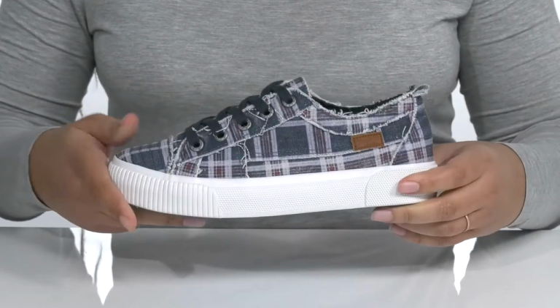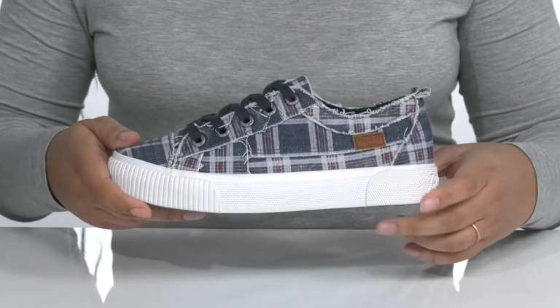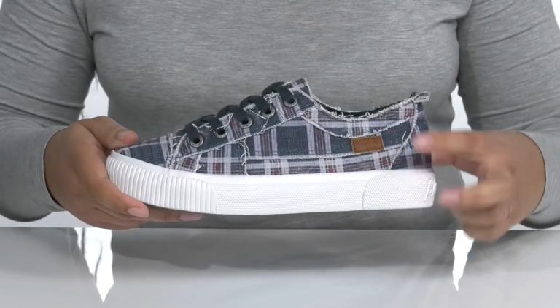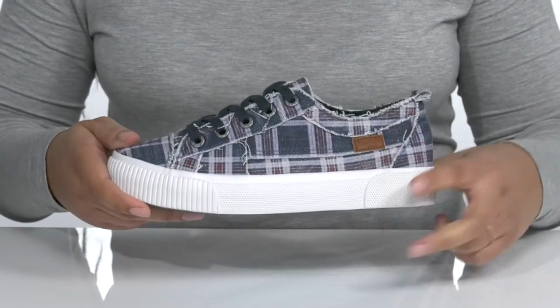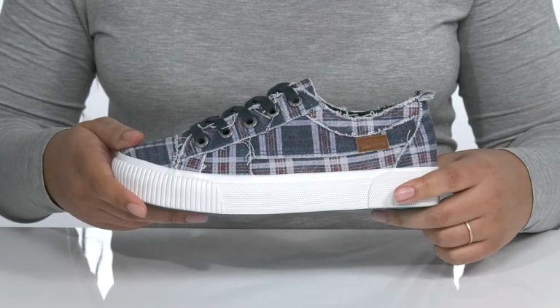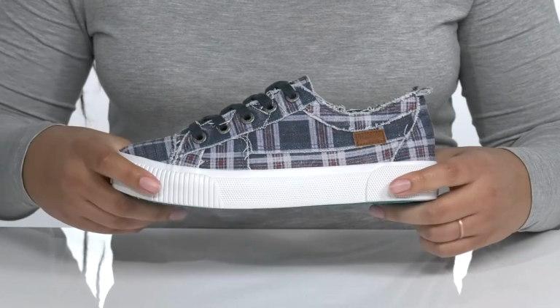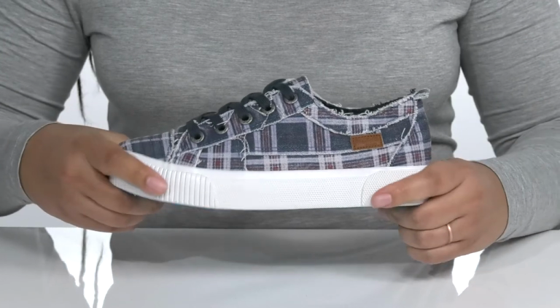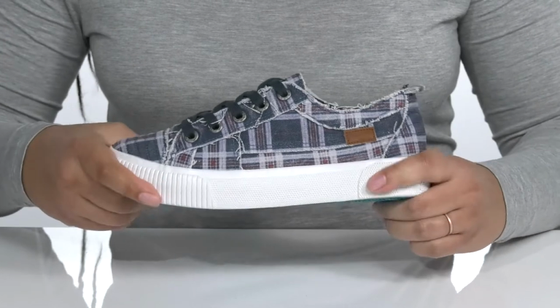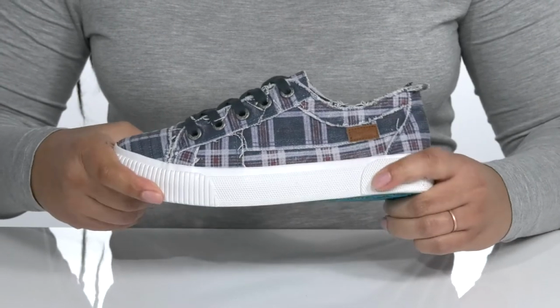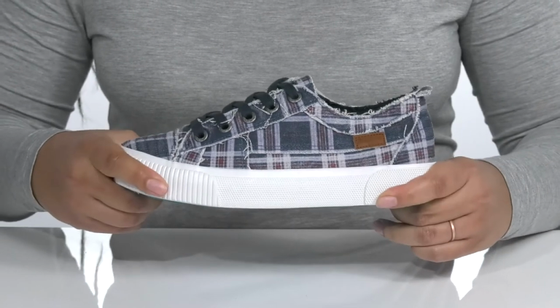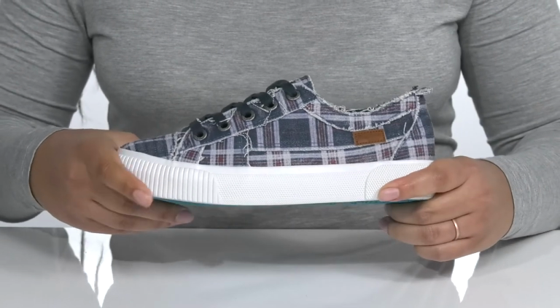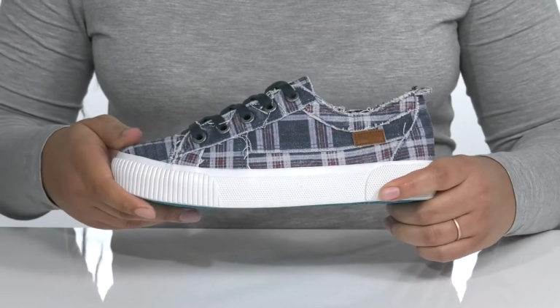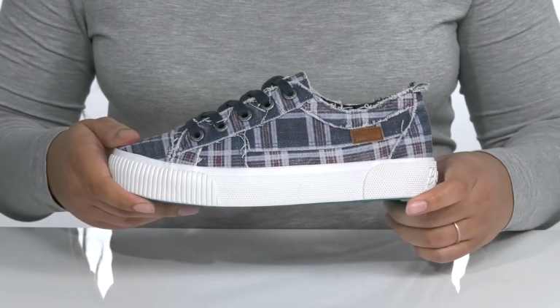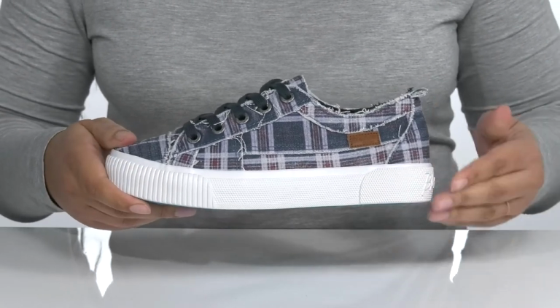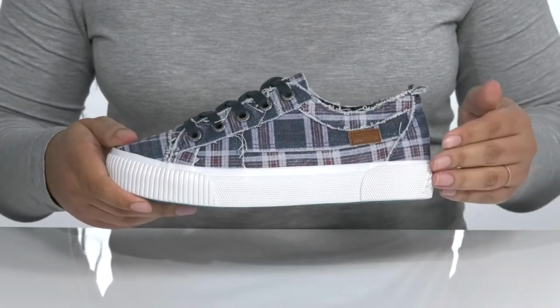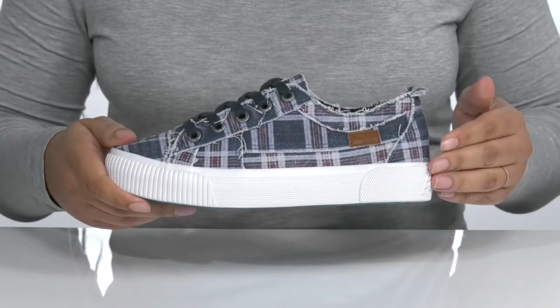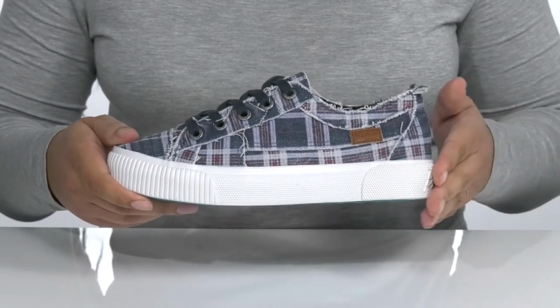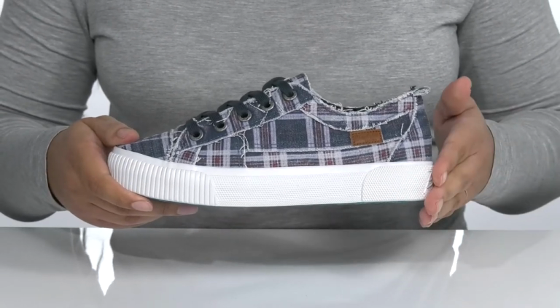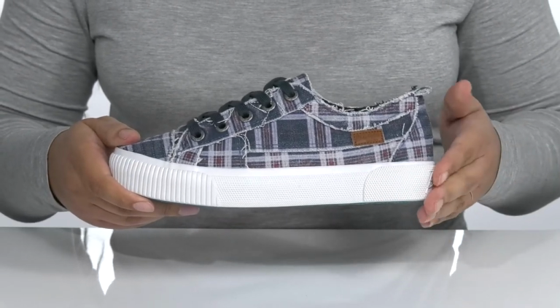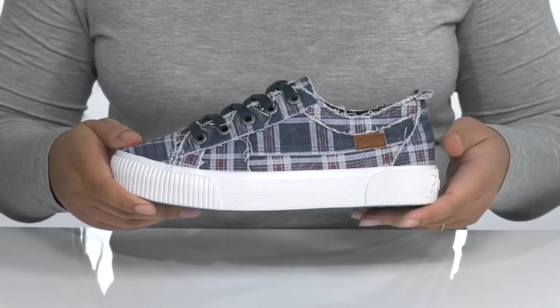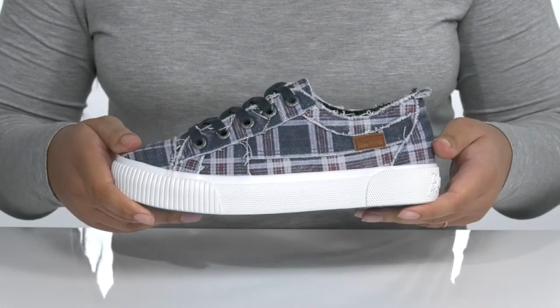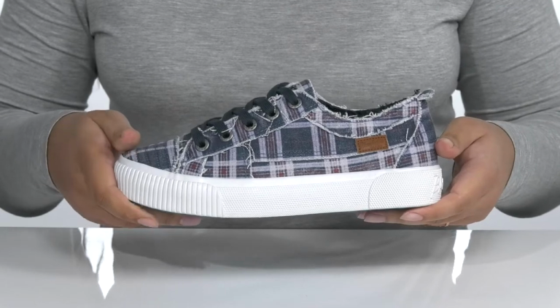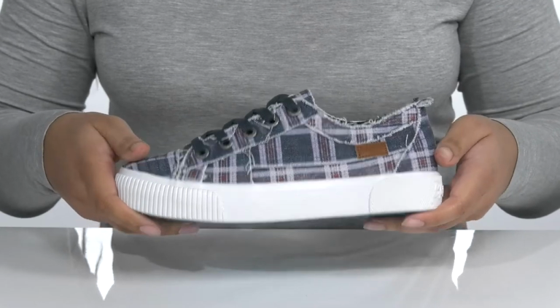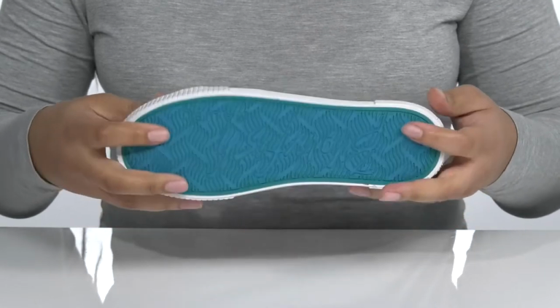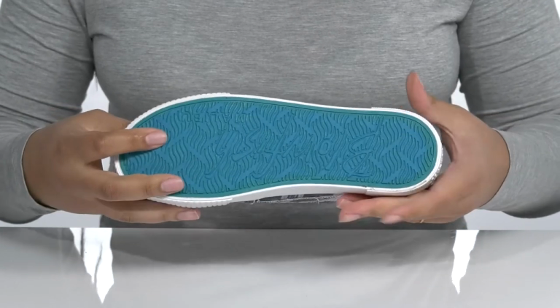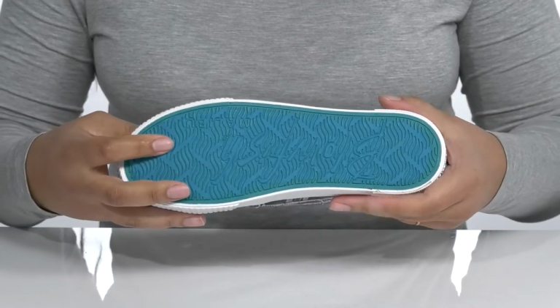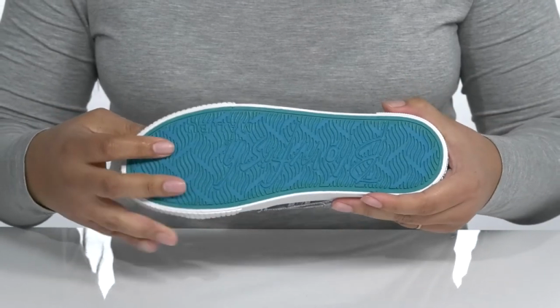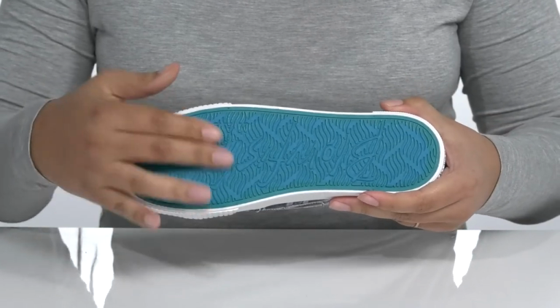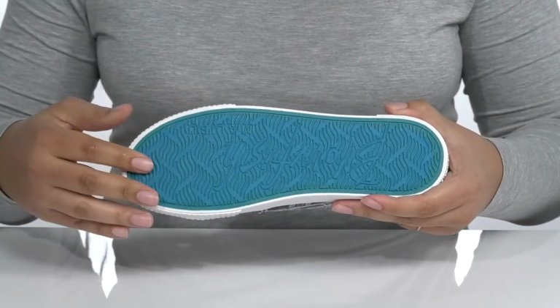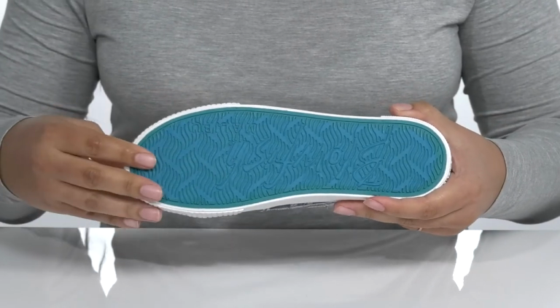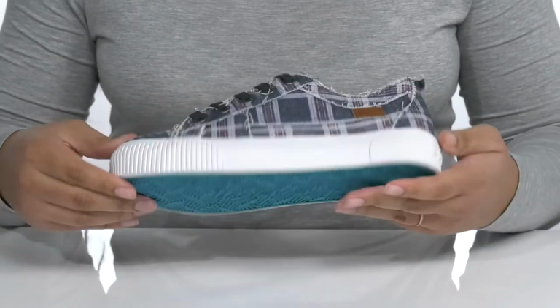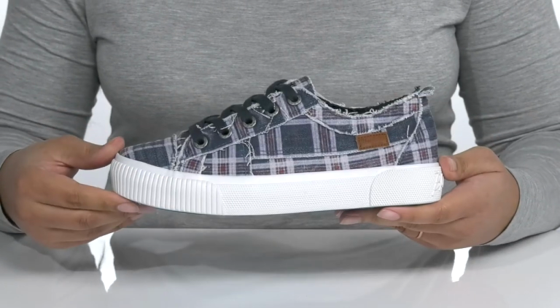The midsole adds some contrast to the shoe with a sturdy build, and you'll get almost a 2-inch boost in height from the platform. It's all on top of a durable textile outsole that is textured for traction.